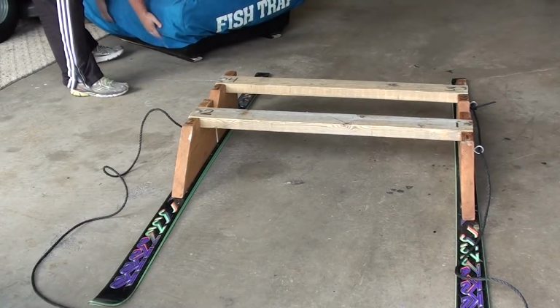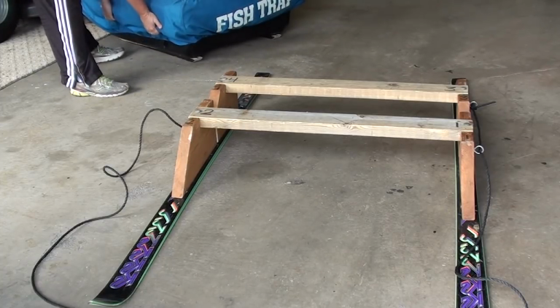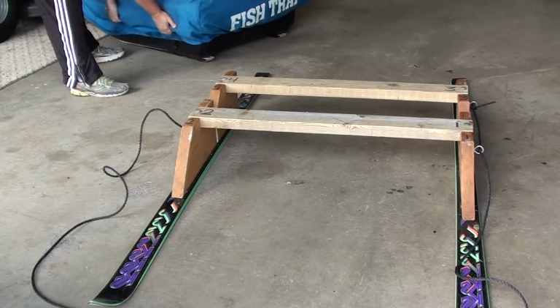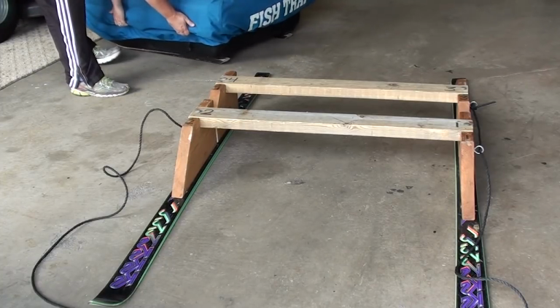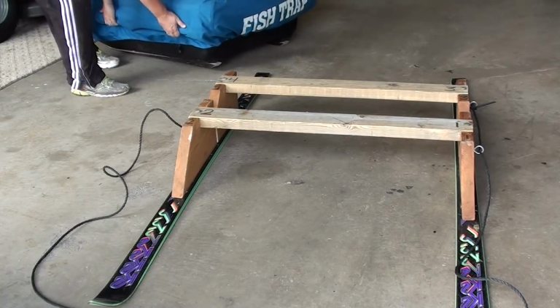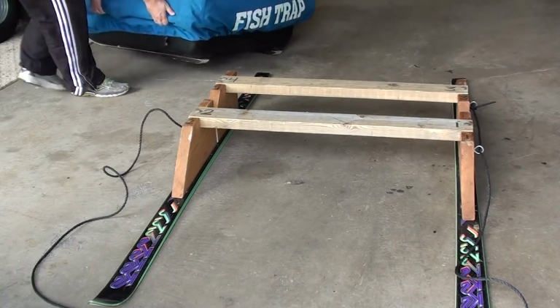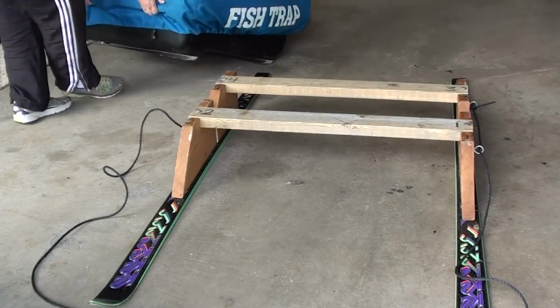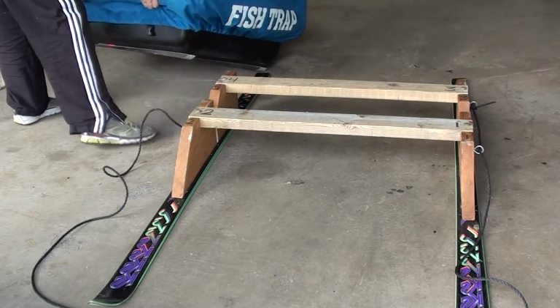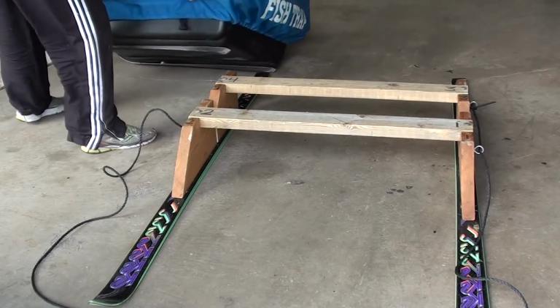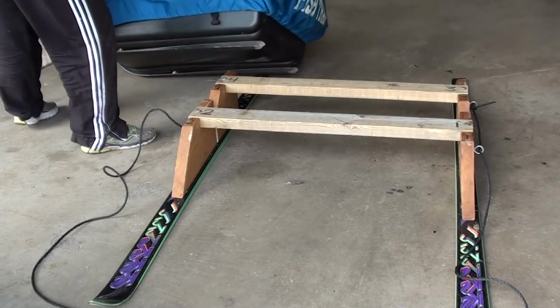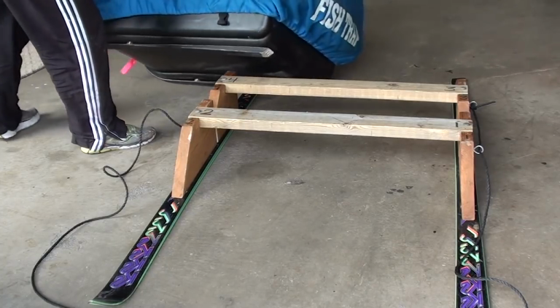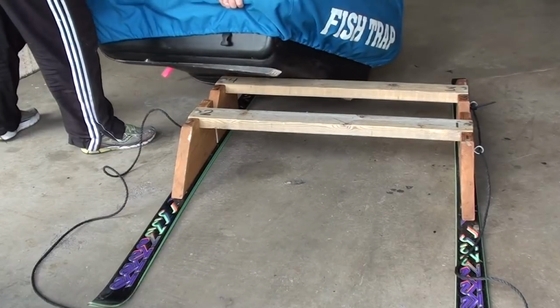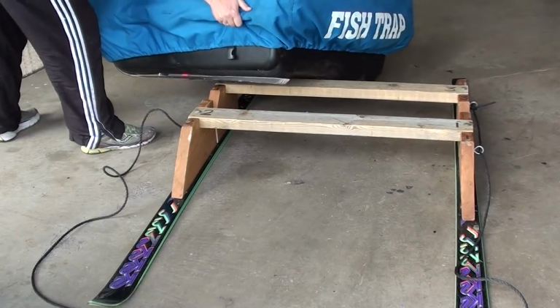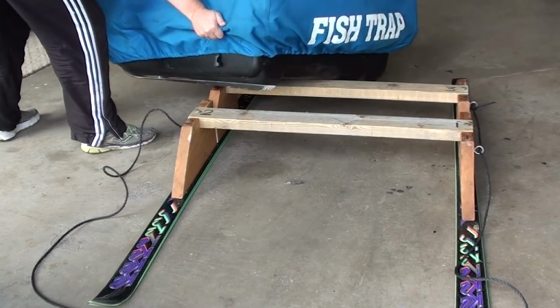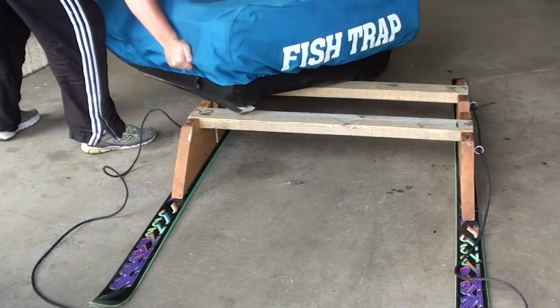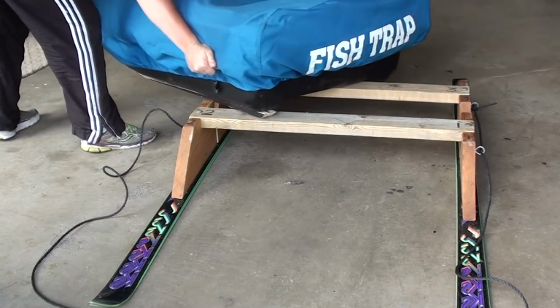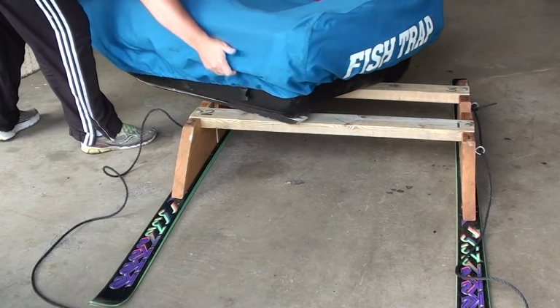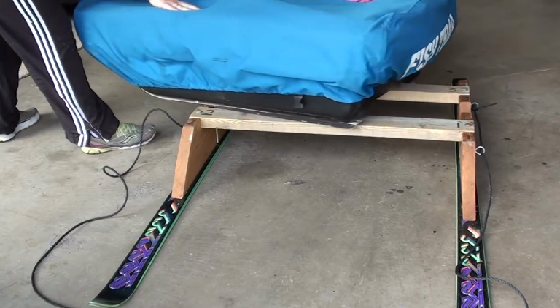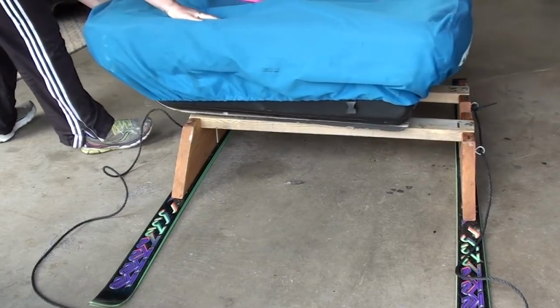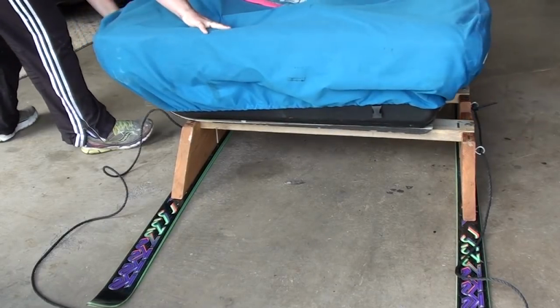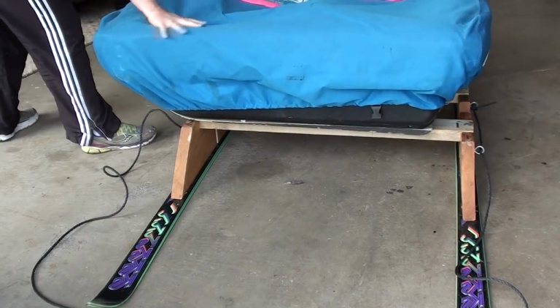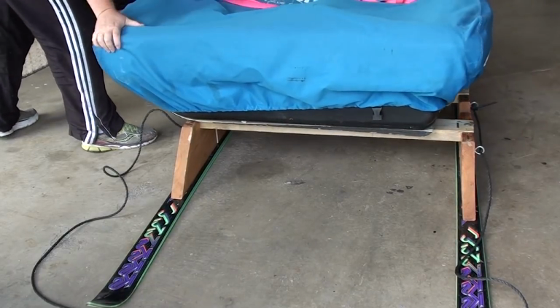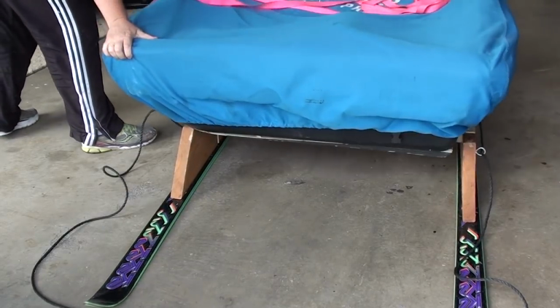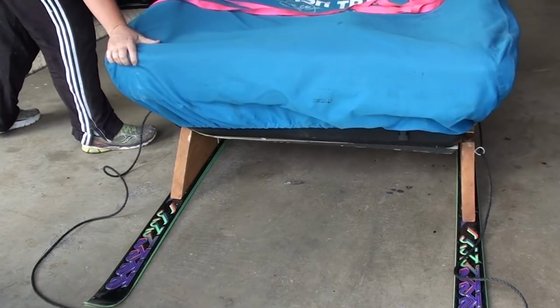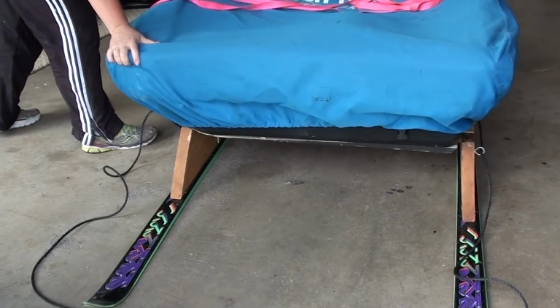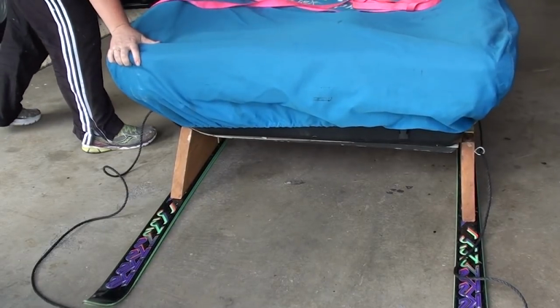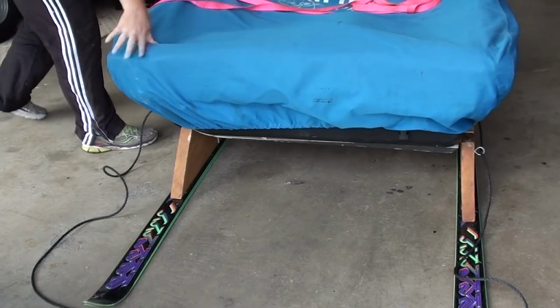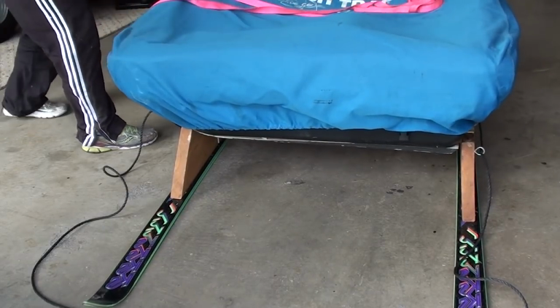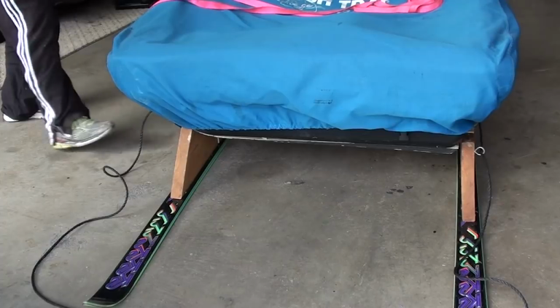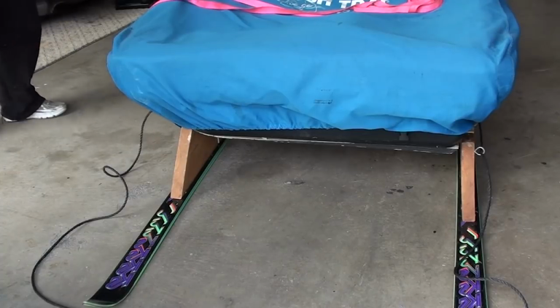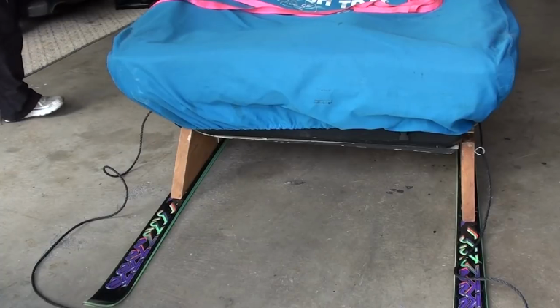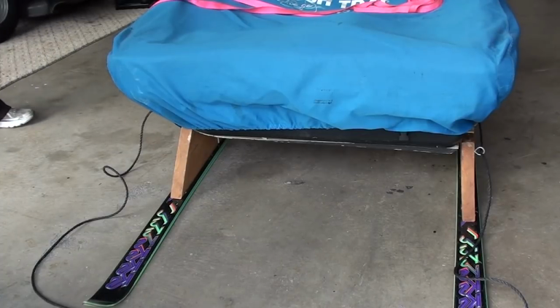Here you can see how easy it is to get the portable up onto the sled, and you can see why I wanted mine built the way it is — see how it's kind of locked down on there.